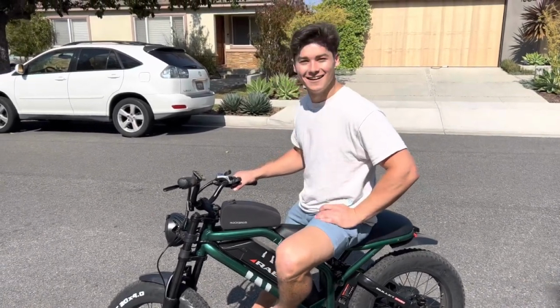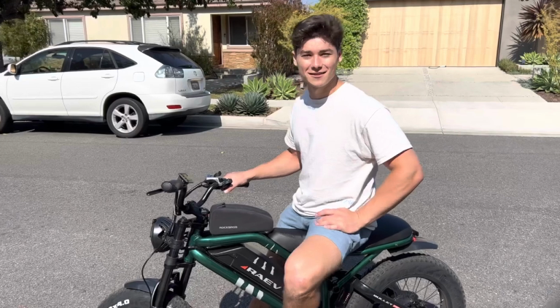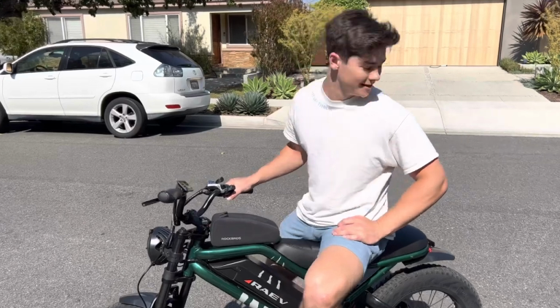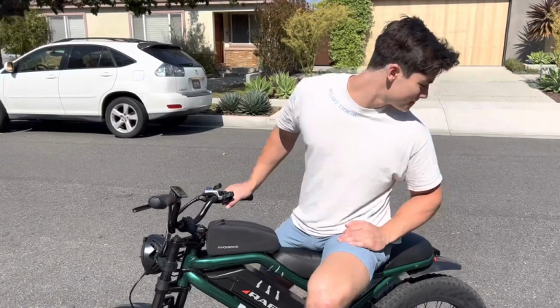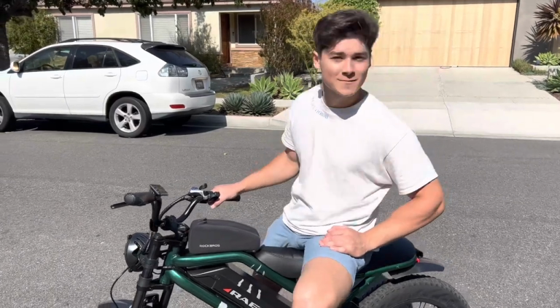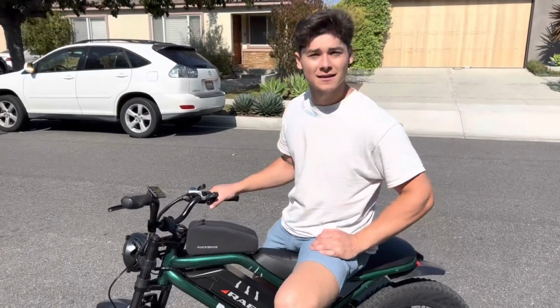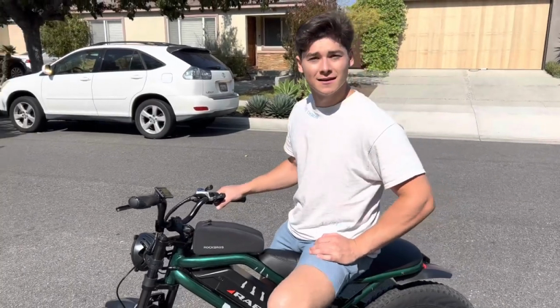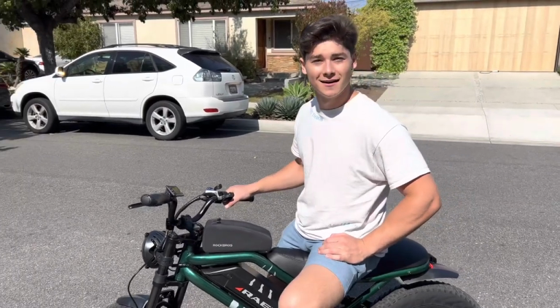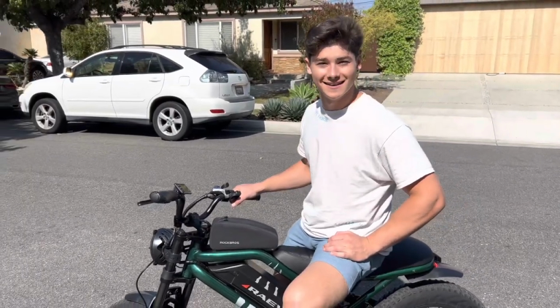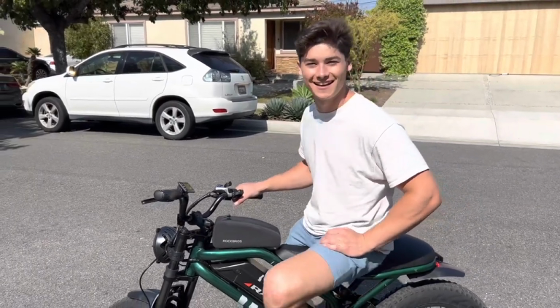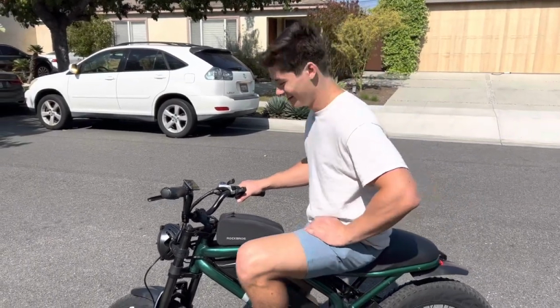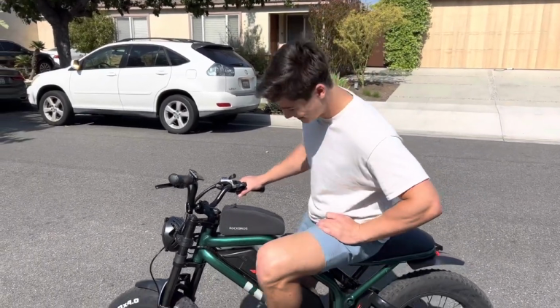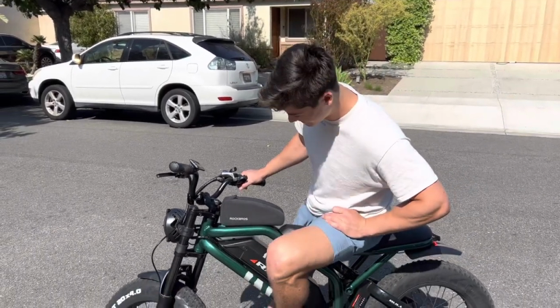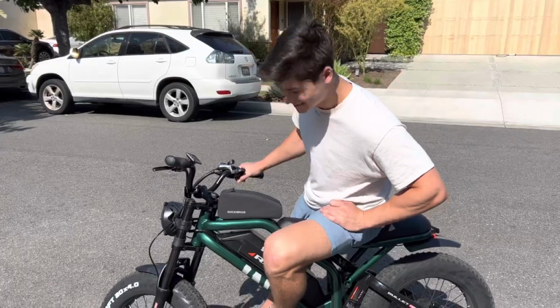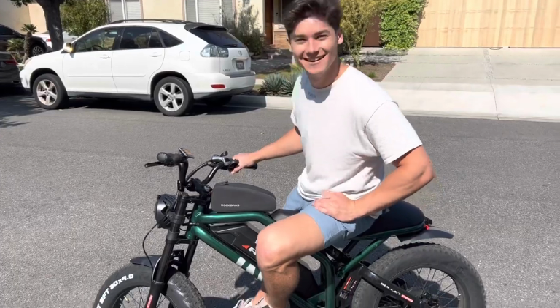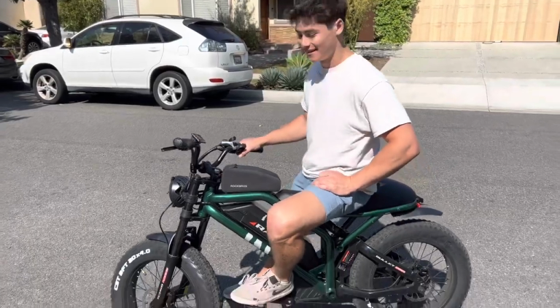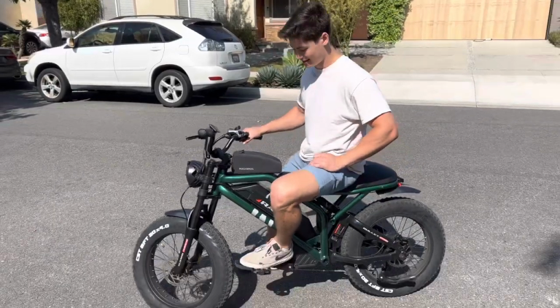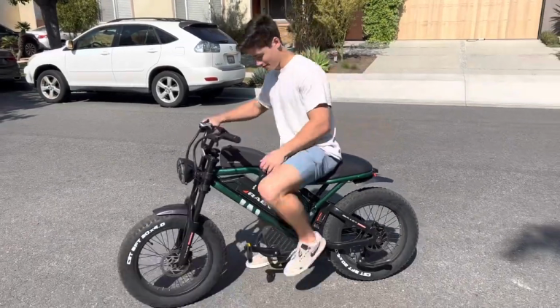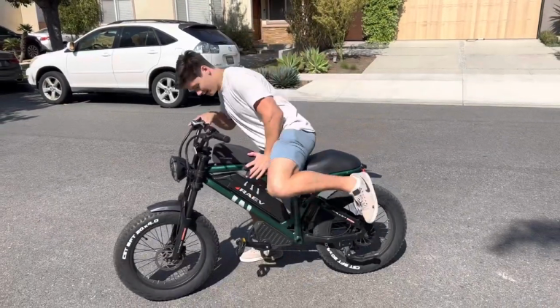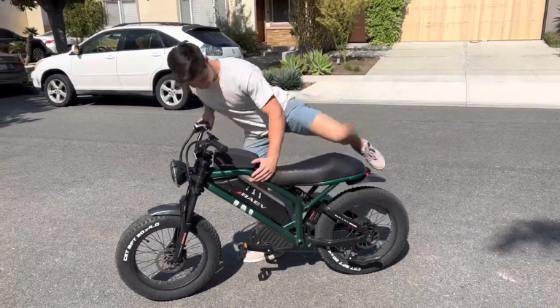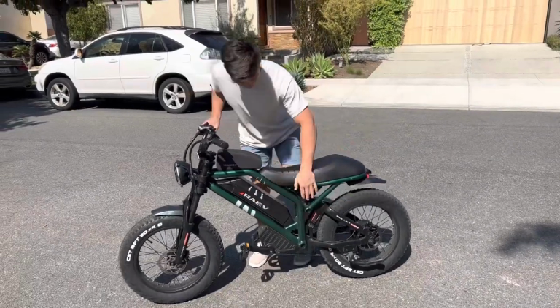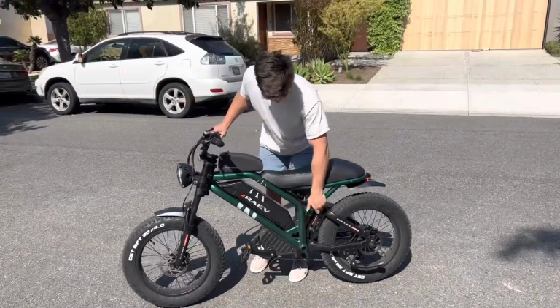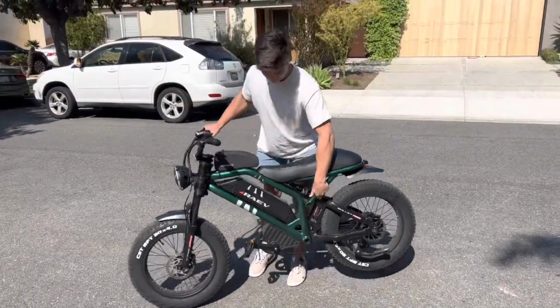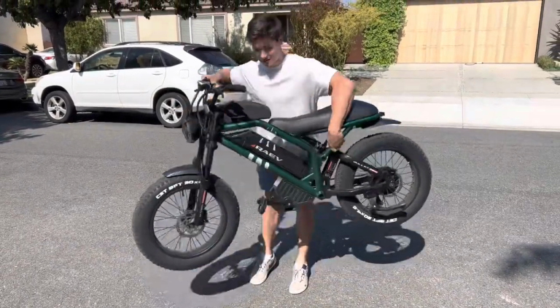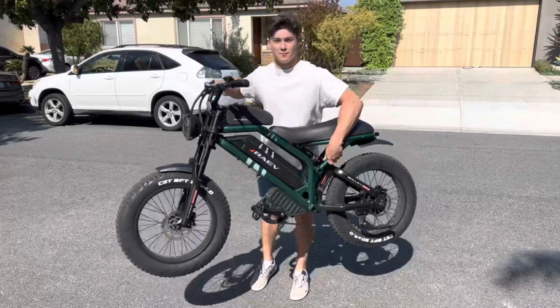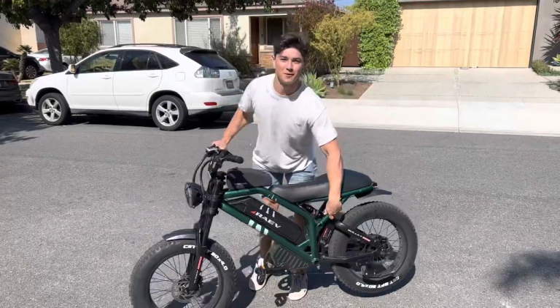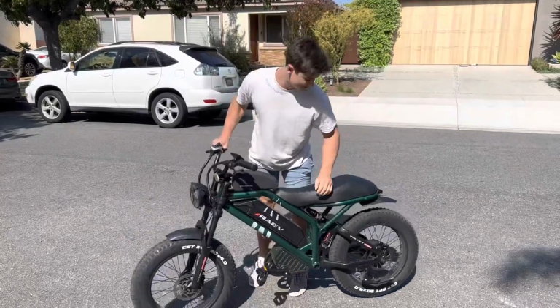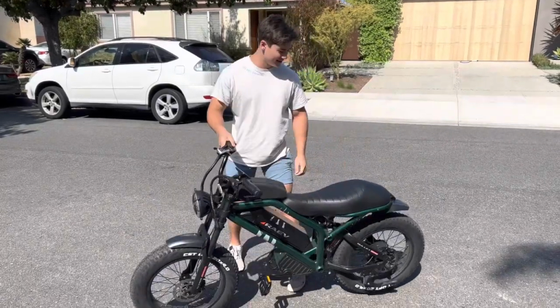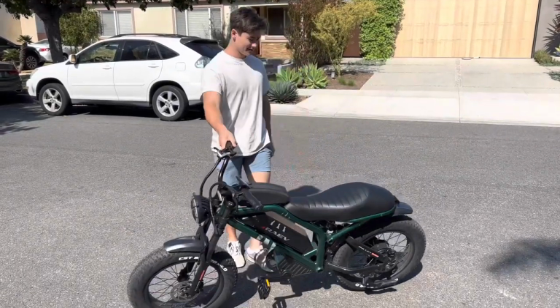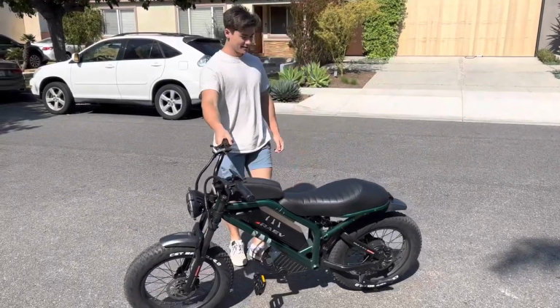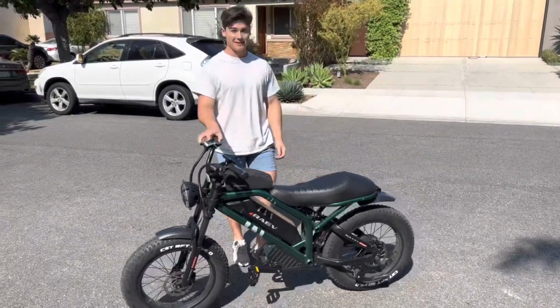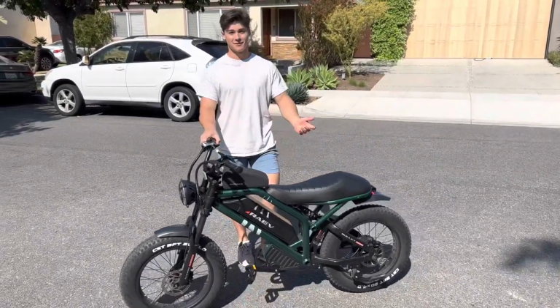It also looks good, and you can do some BMX stunts on it — so it's half BMX certified. It's not as heavy as you think it would be — 85 pounds. You could pick it up and carry it over your head if you wanted to. Moveable, light. The seat looks really good; it has that good style.